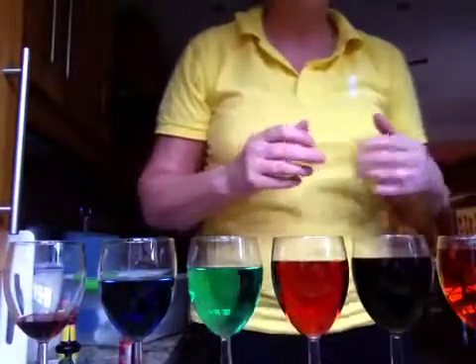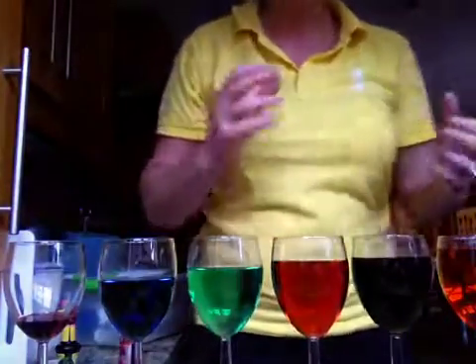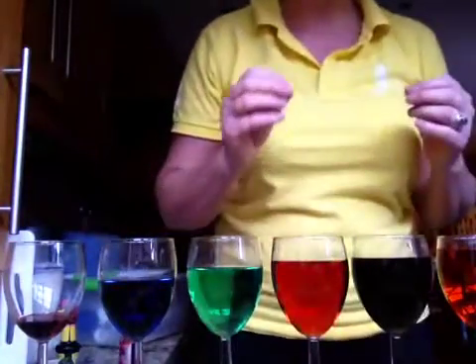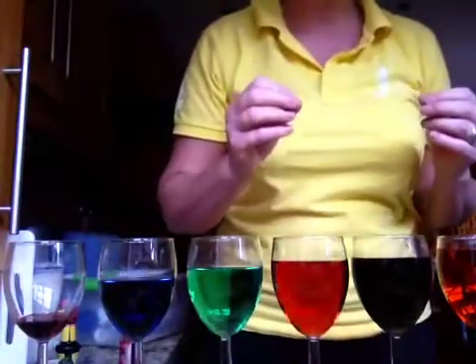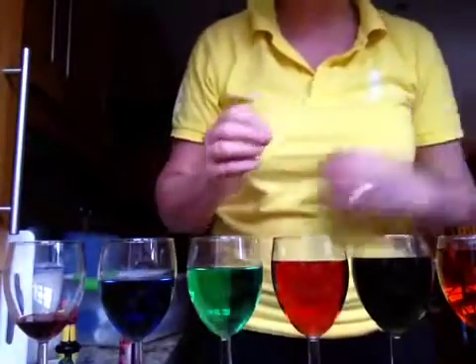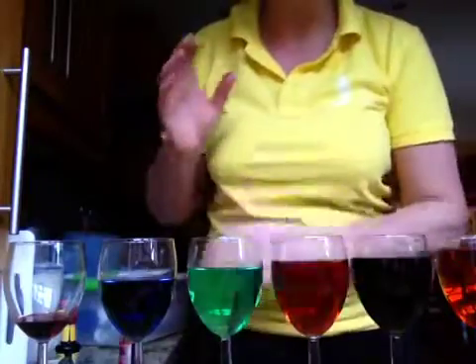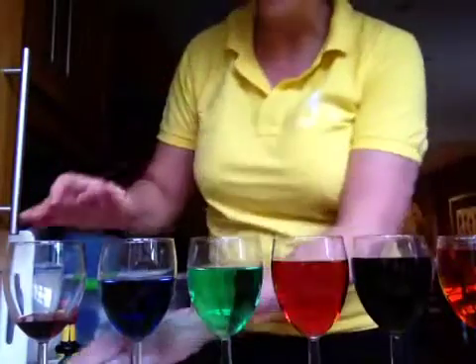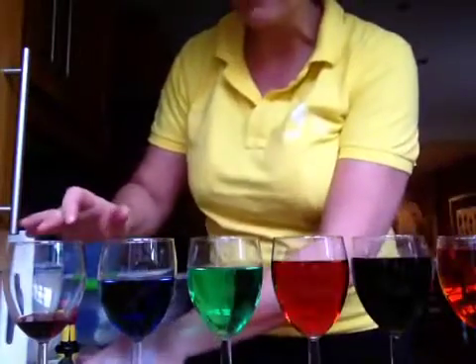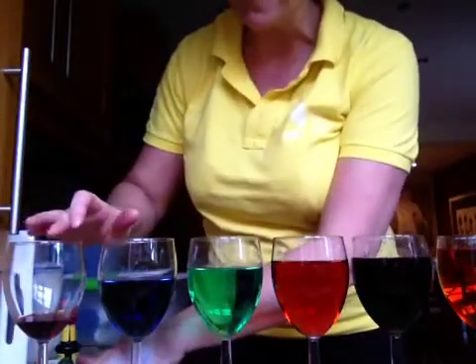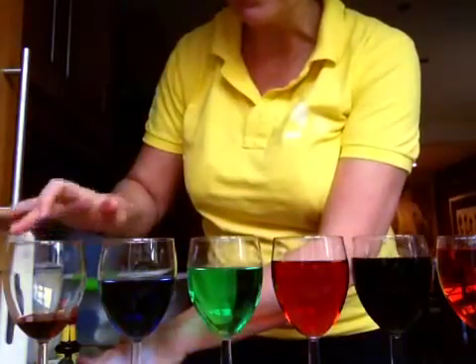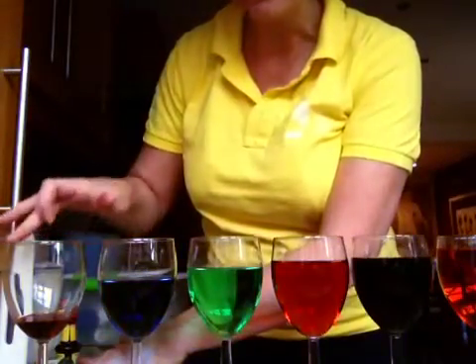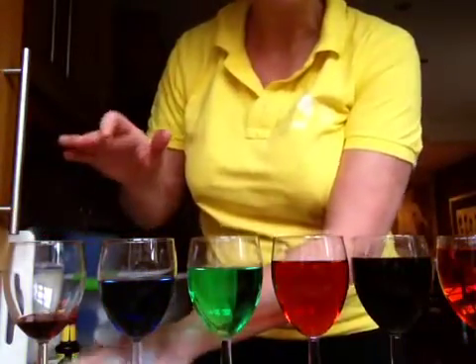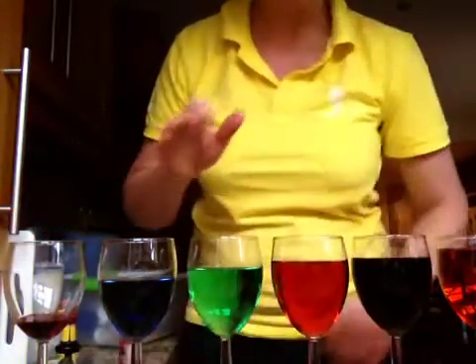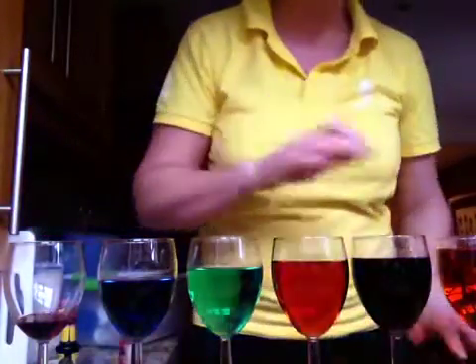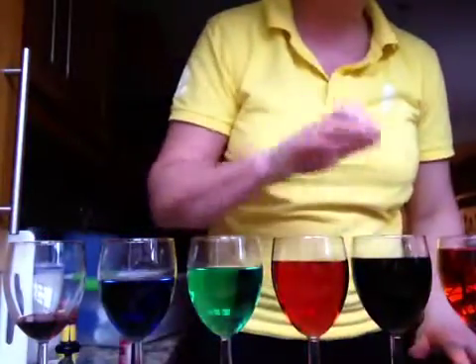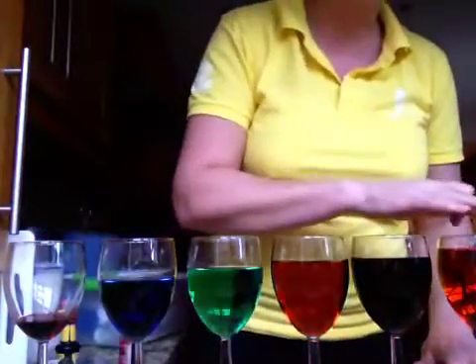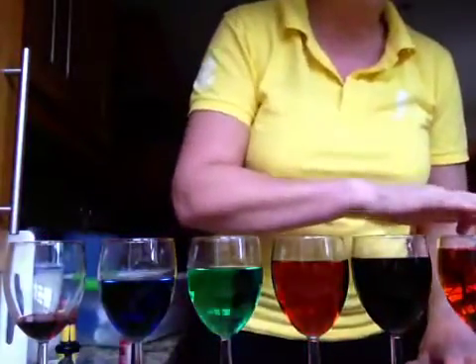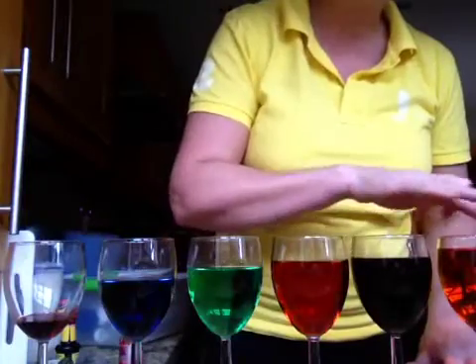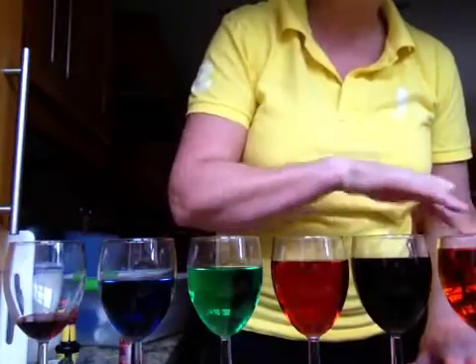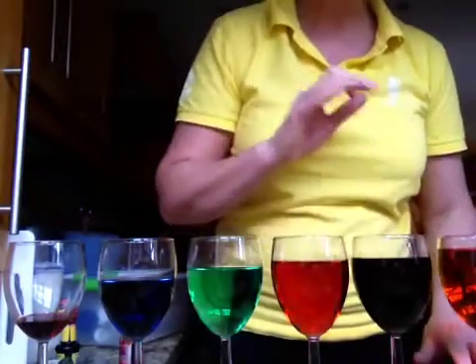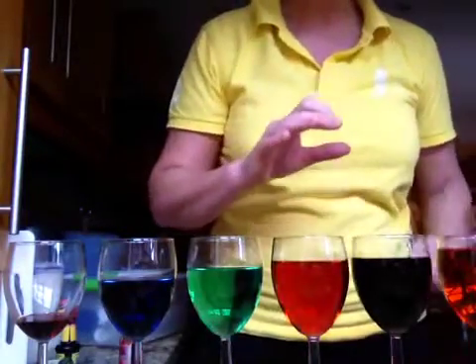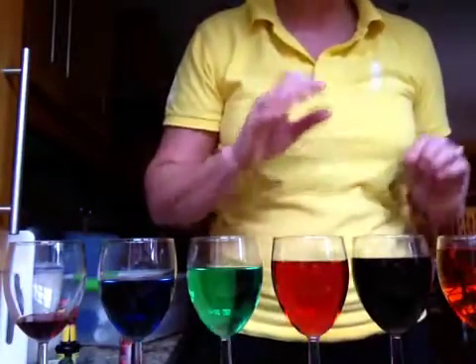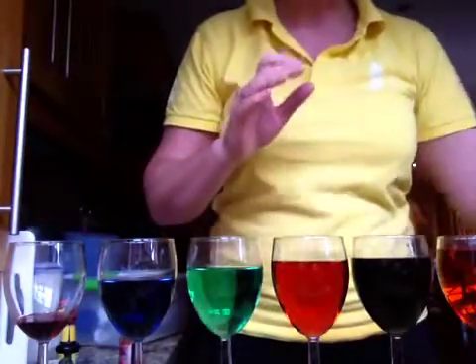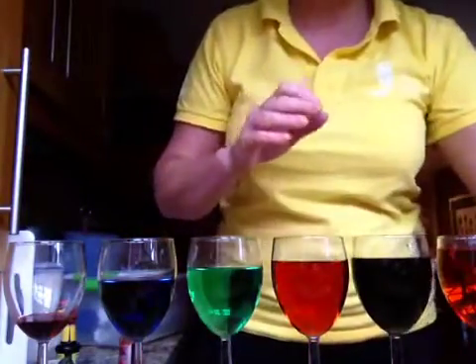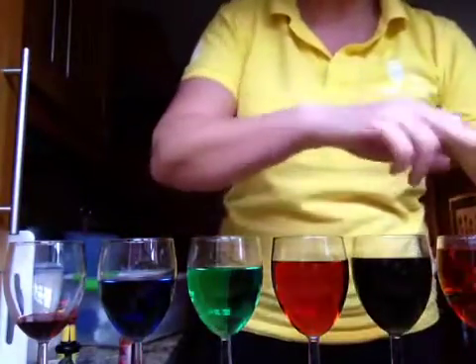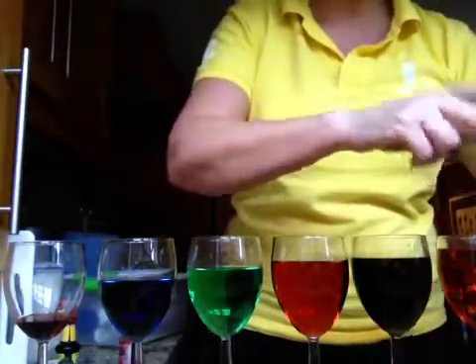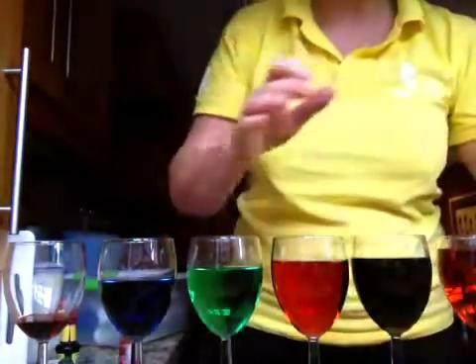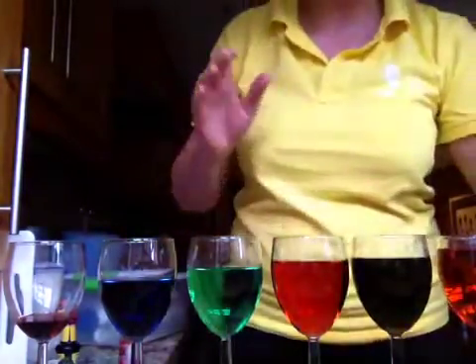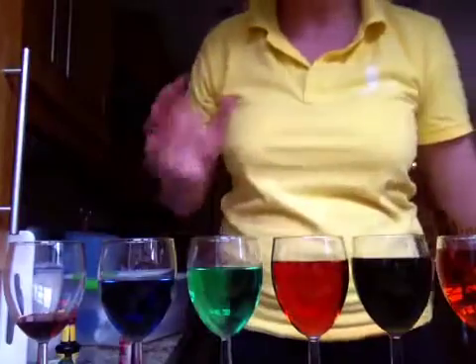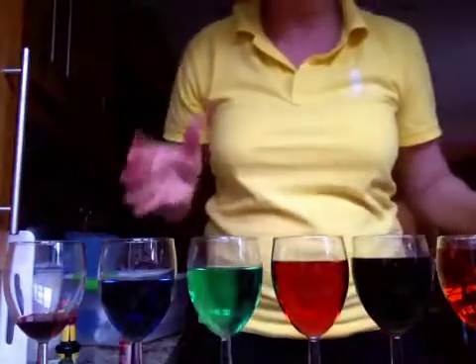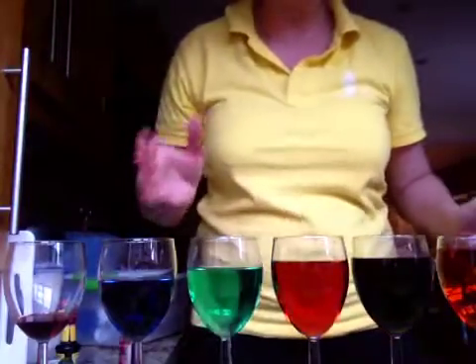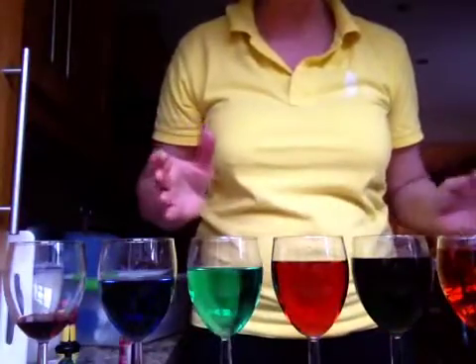So we say their pitch has changed. If it vibrates really fast, we get a high pitch. If it vibrates a little bit slower, we get a lower pitch. And he composed one of his very first songs using glasses just like this.